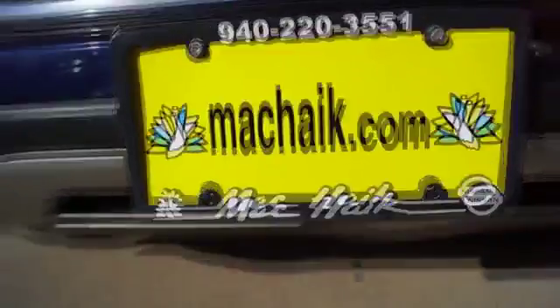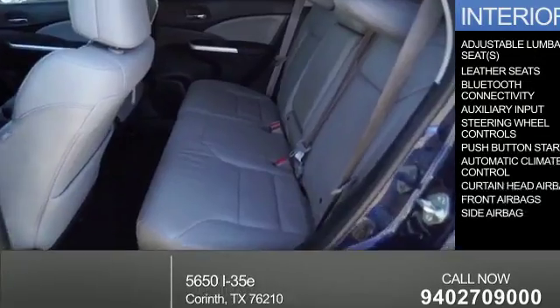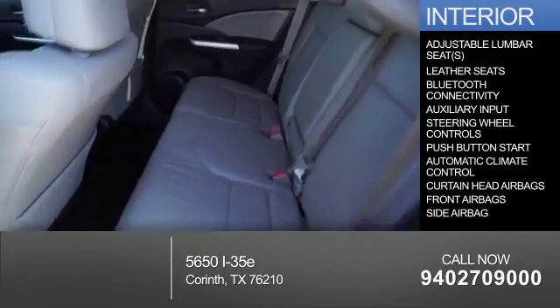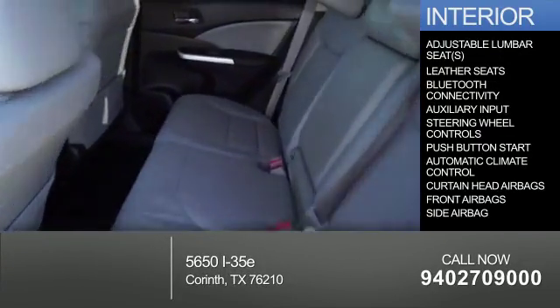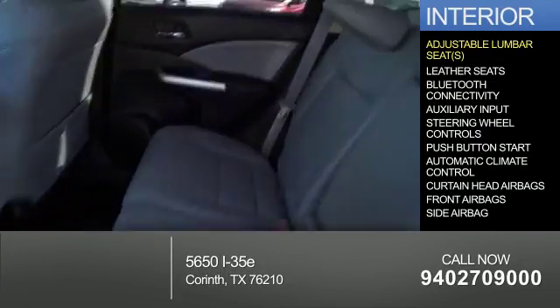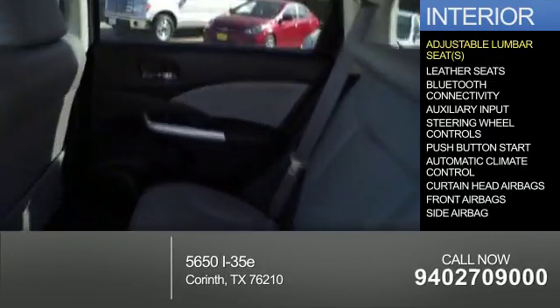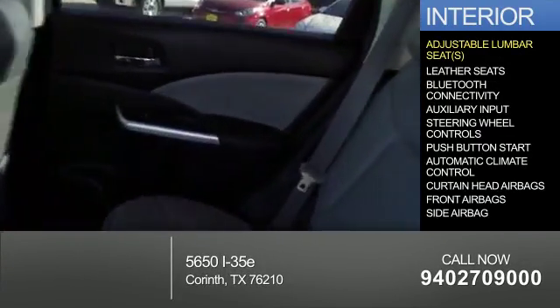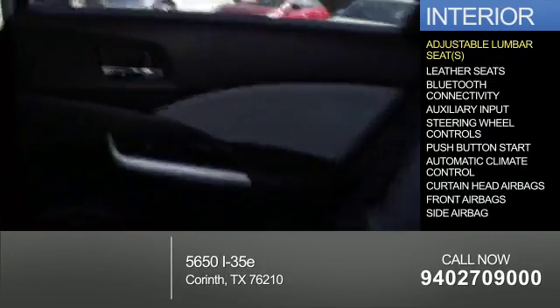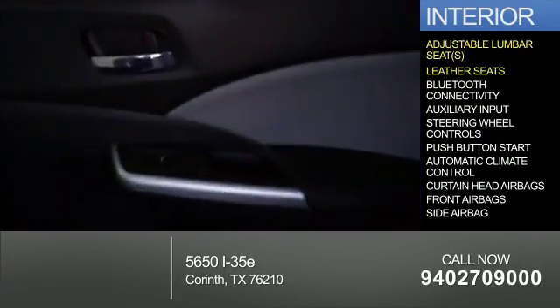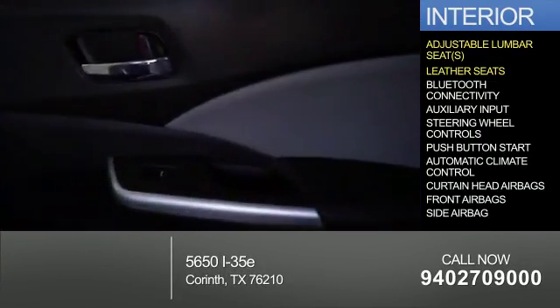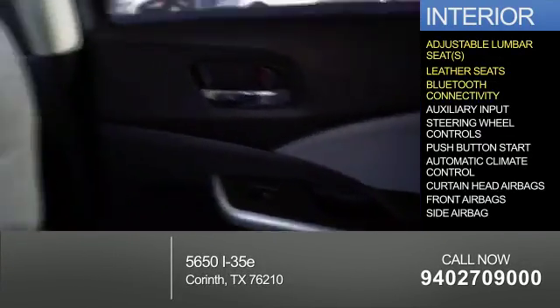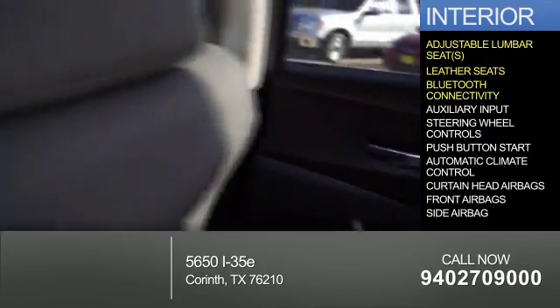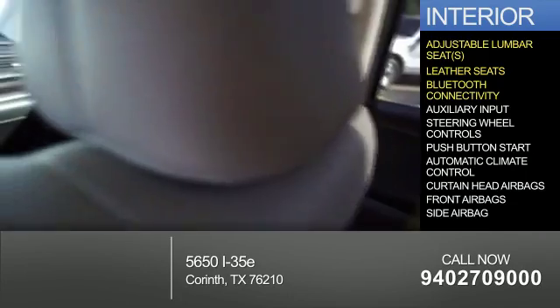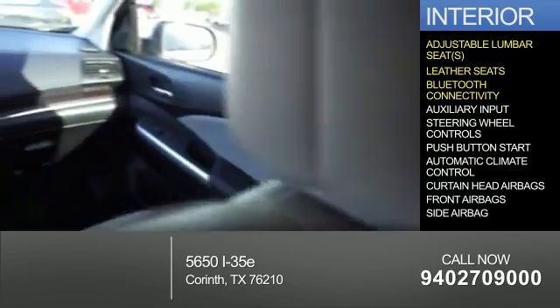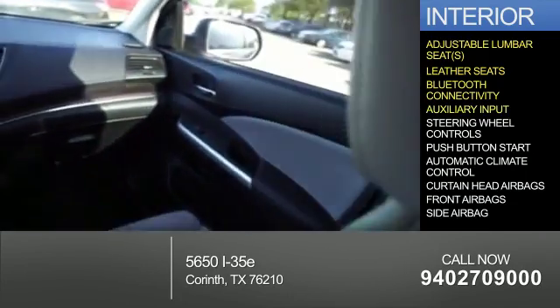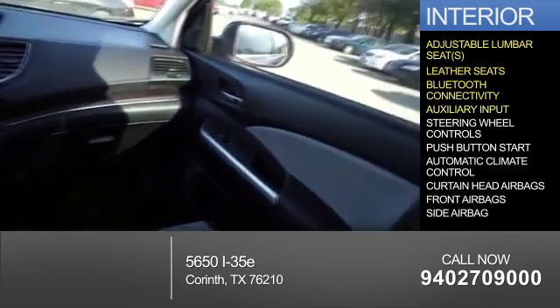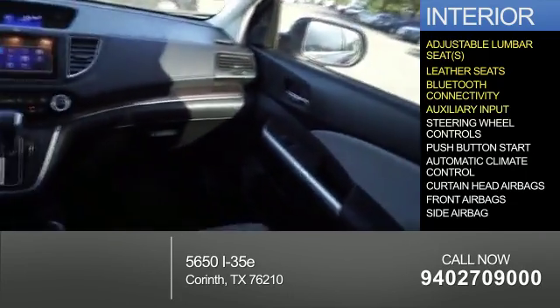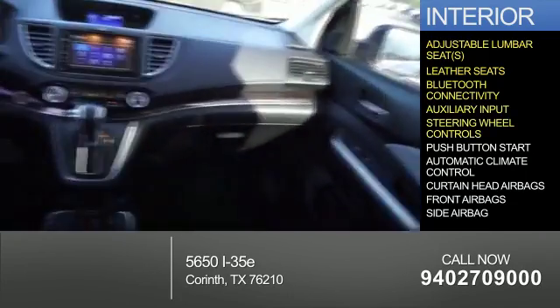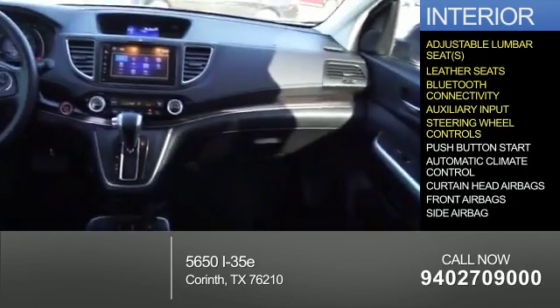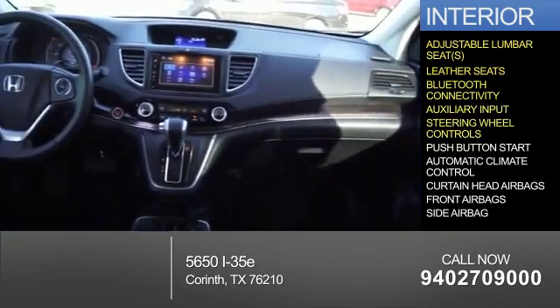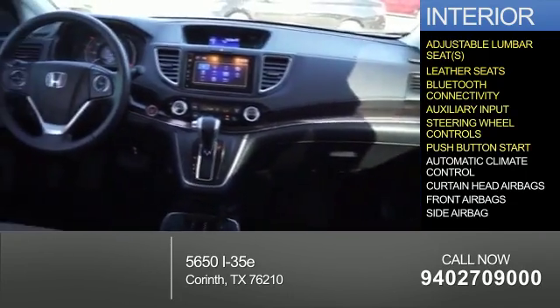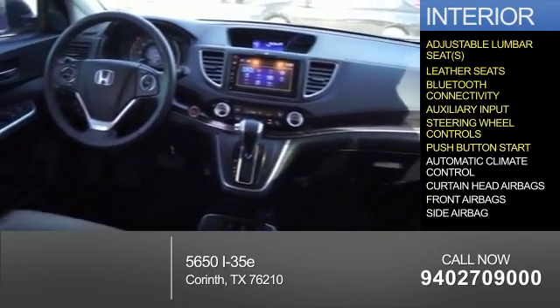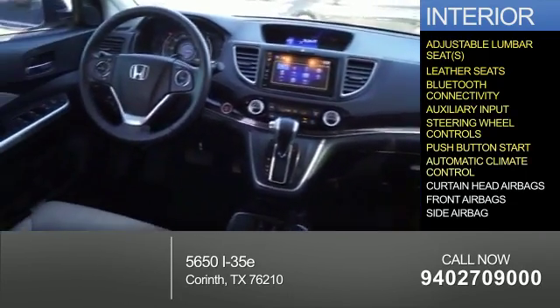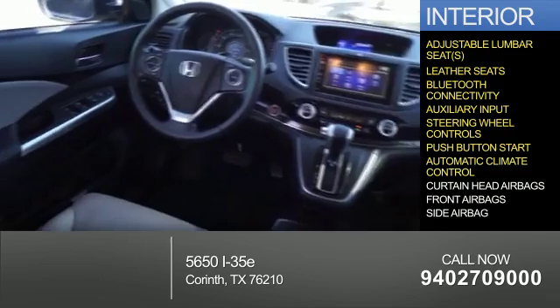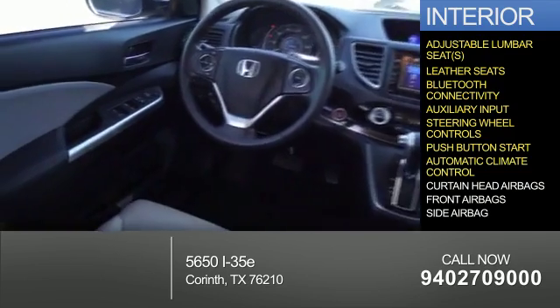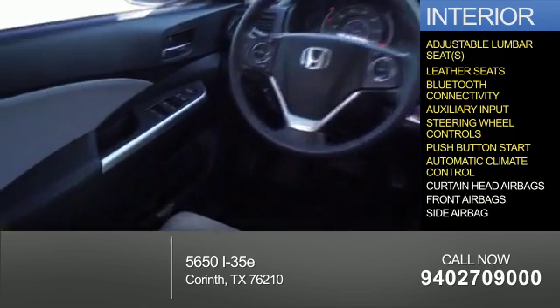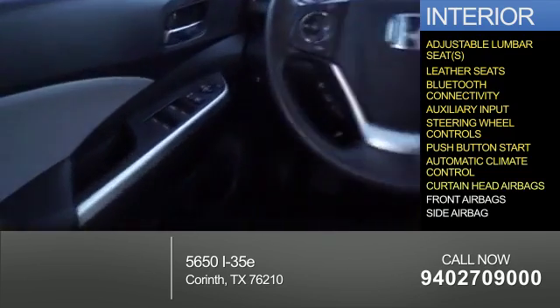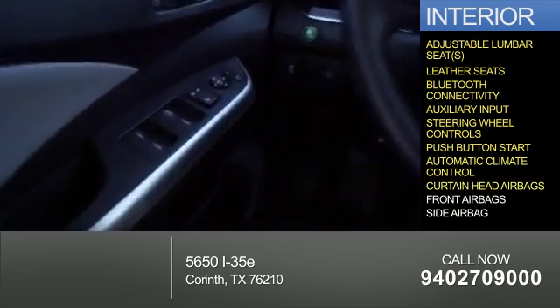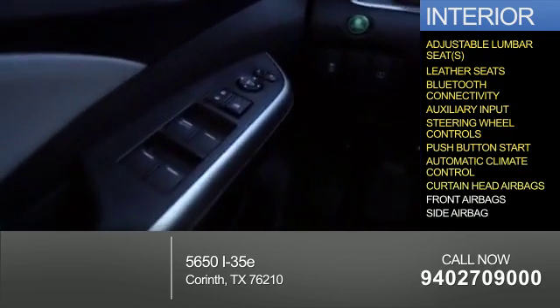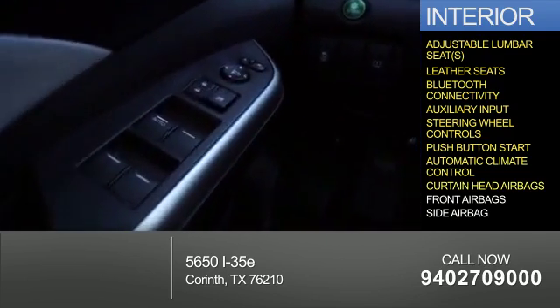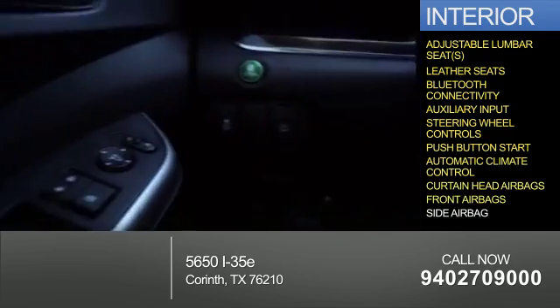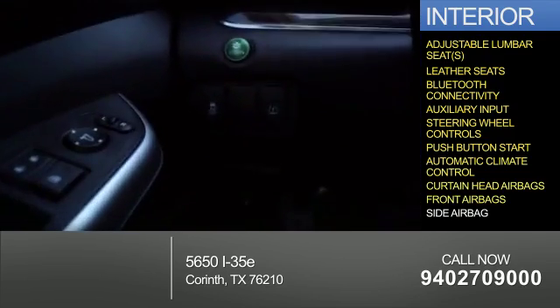Inside you'll find adjustable lumbar seats, leather seats, Bluetooth connectivity, an auxiliary input, steering wheel controls, push-button start, automatic climate control, curtain head airbags, and front airbags.